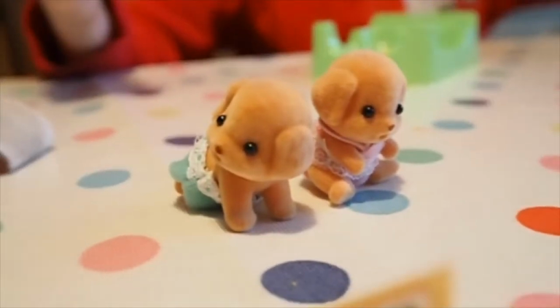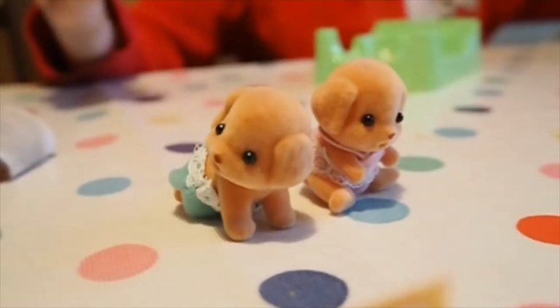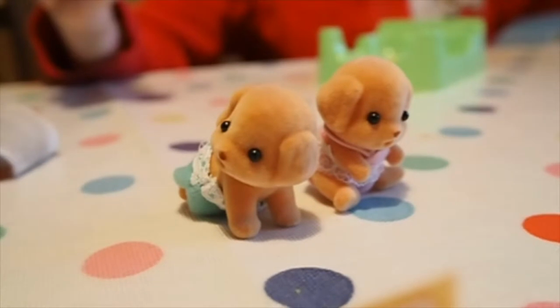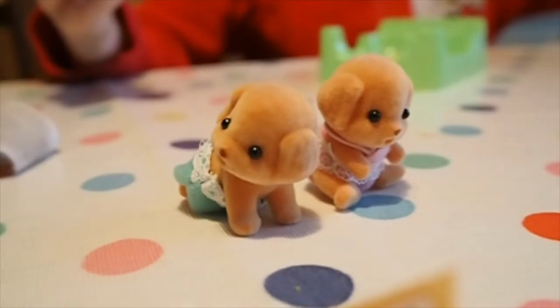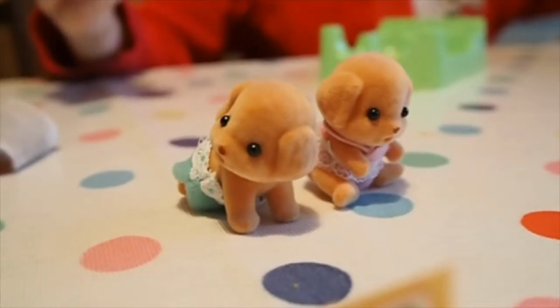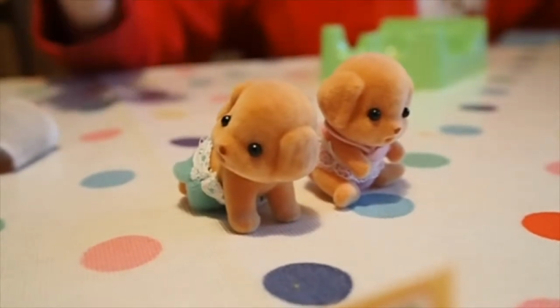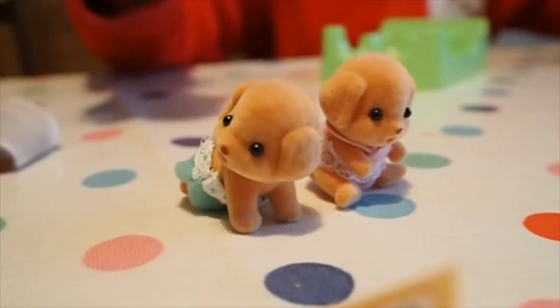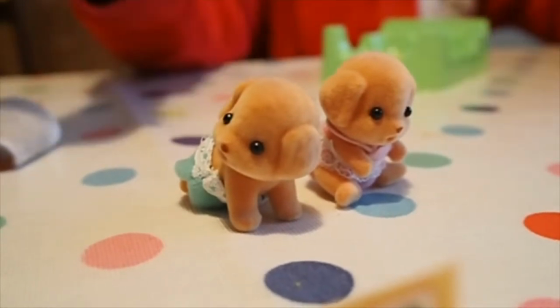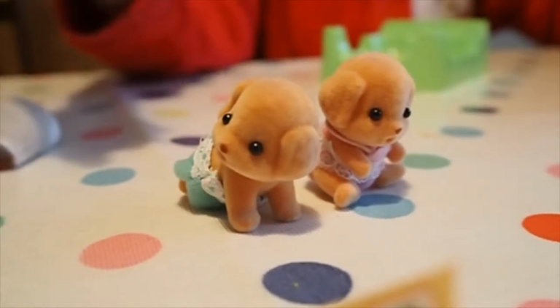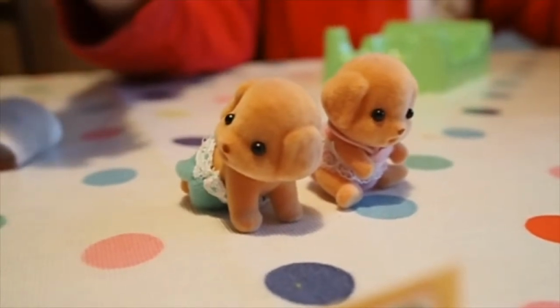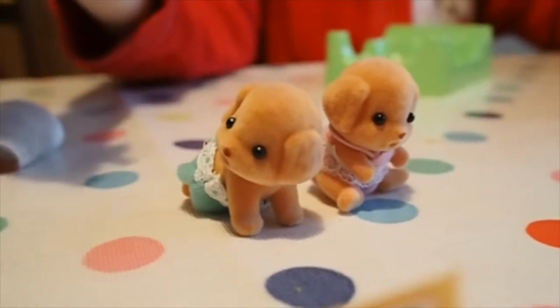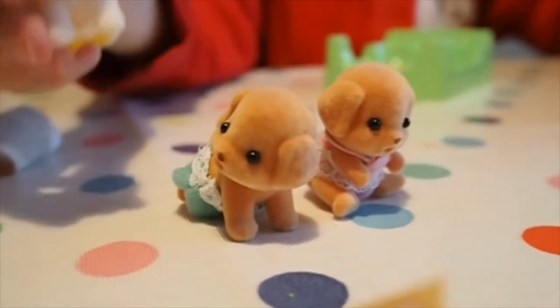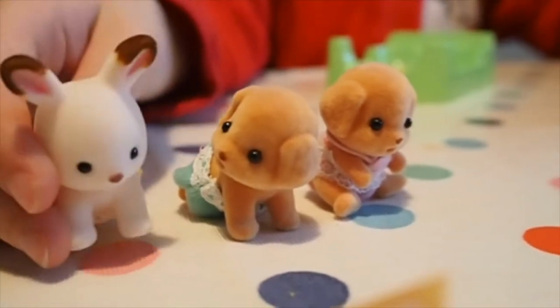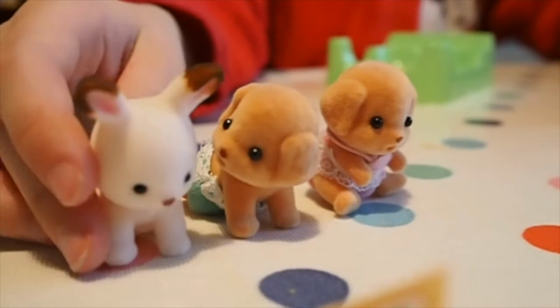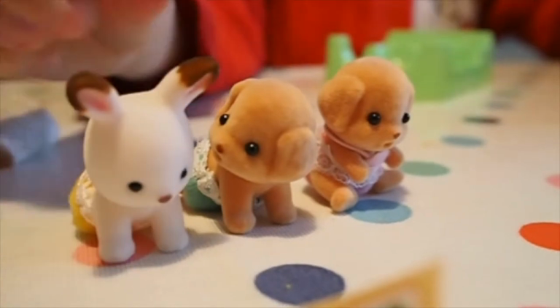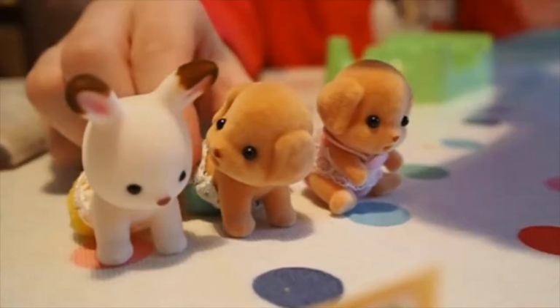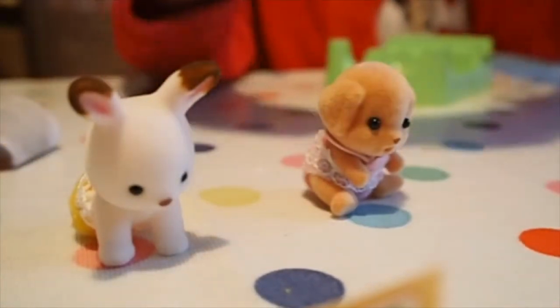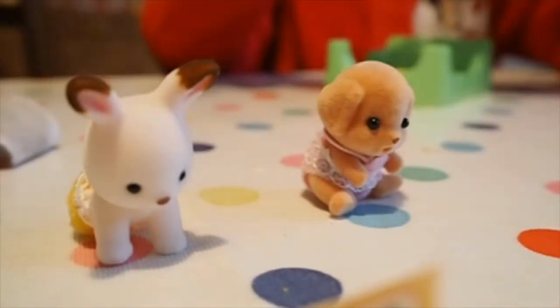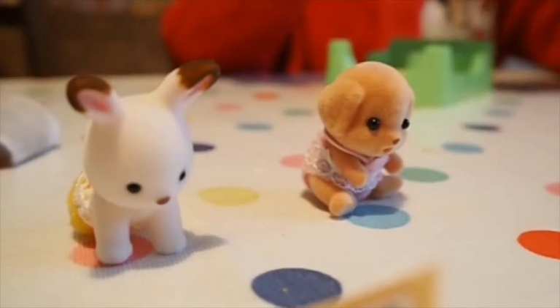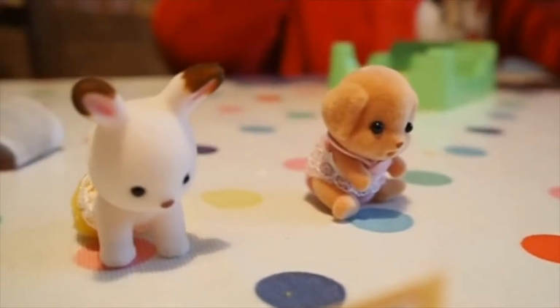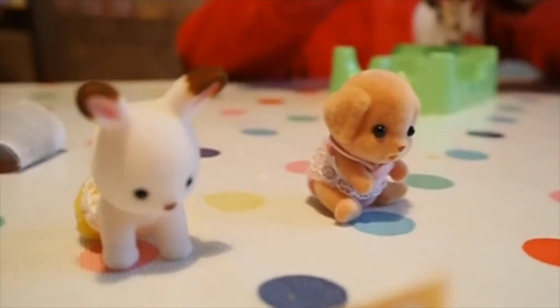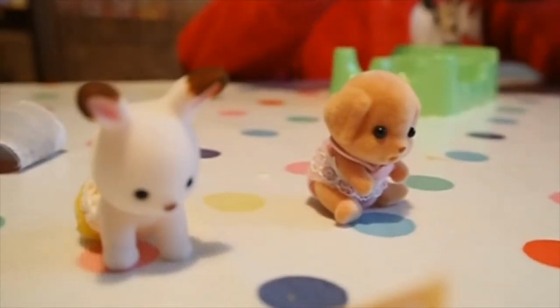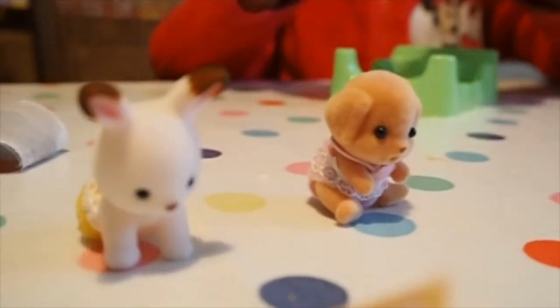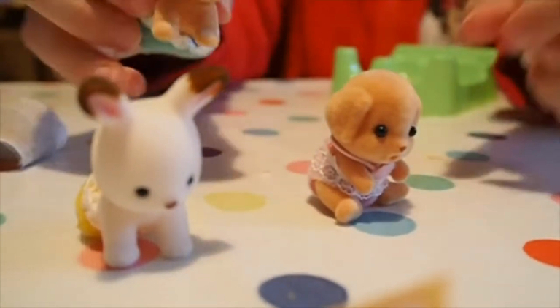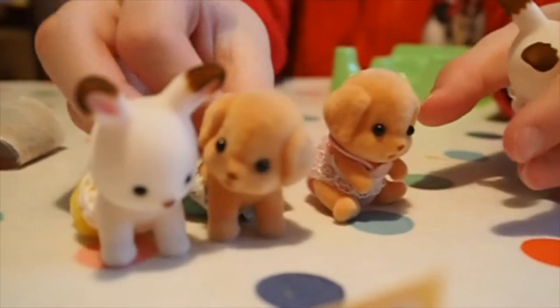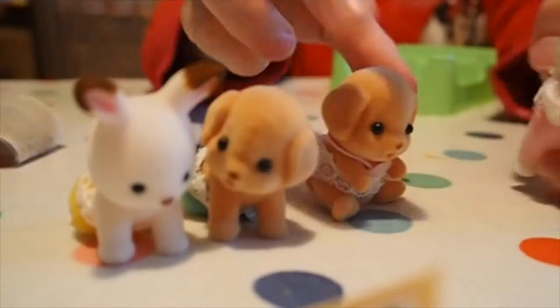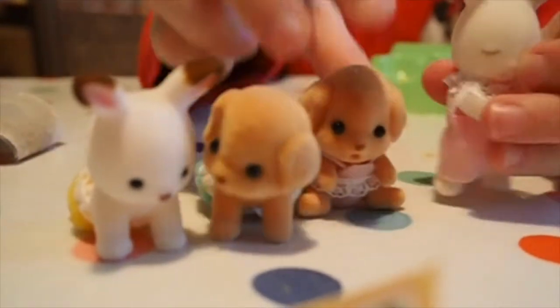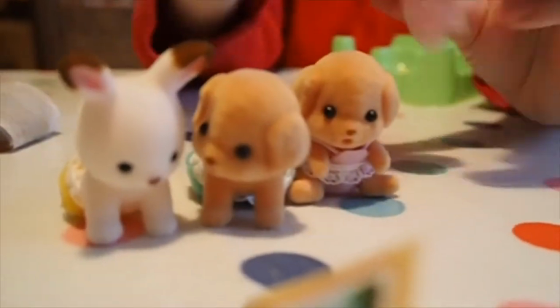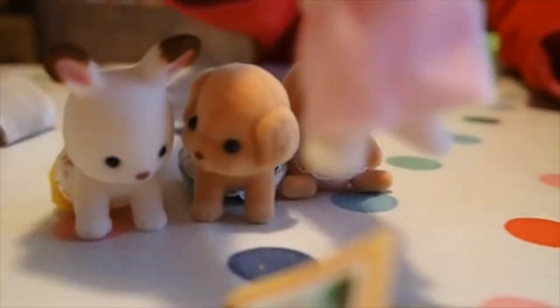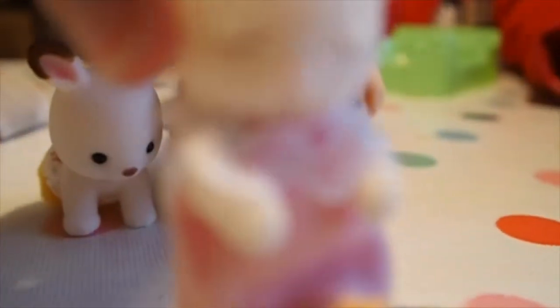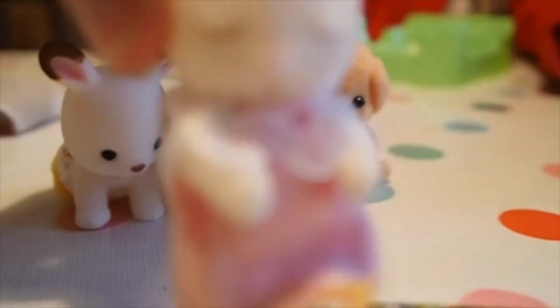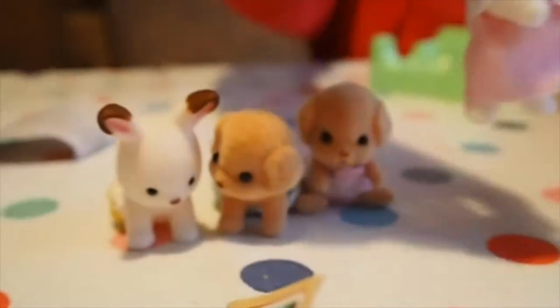Oh these two are adorable. This is your other set you just opened, from a different set — it is a bunny. And I'm going to twist this dog's head round so he can see you.